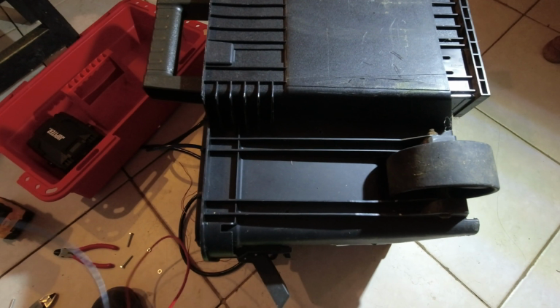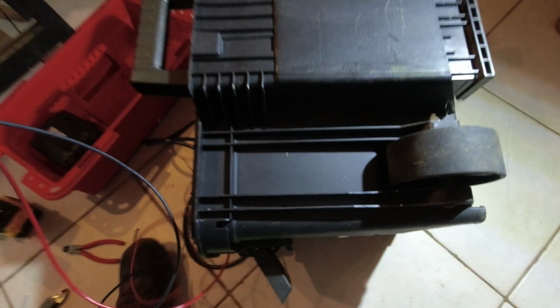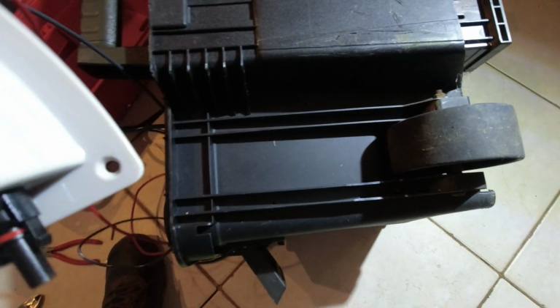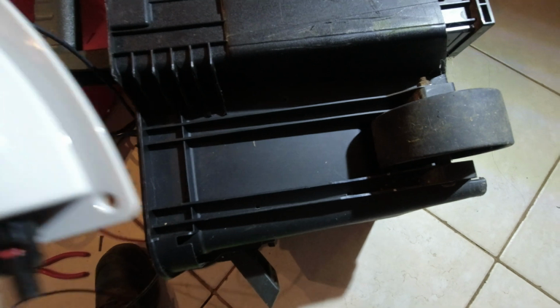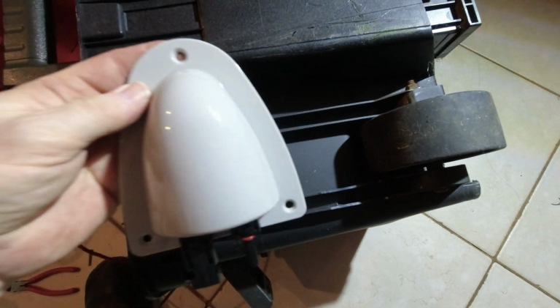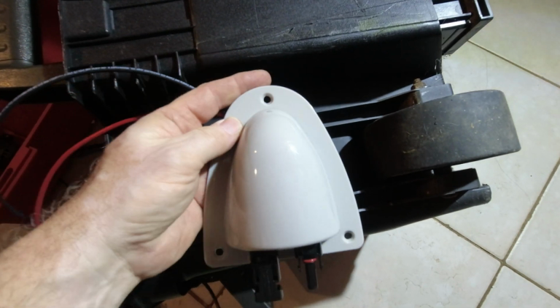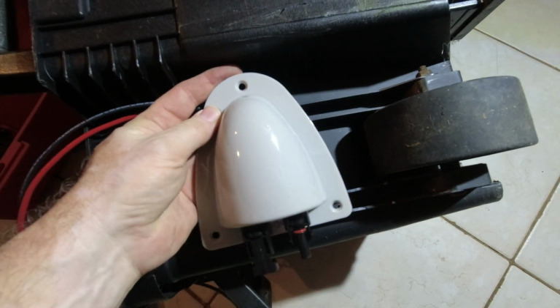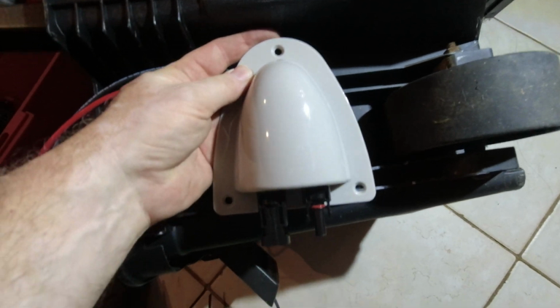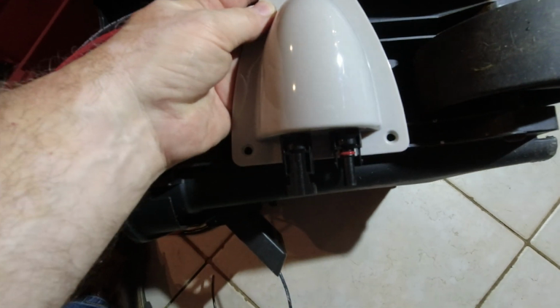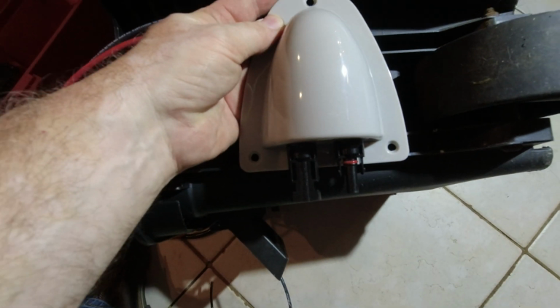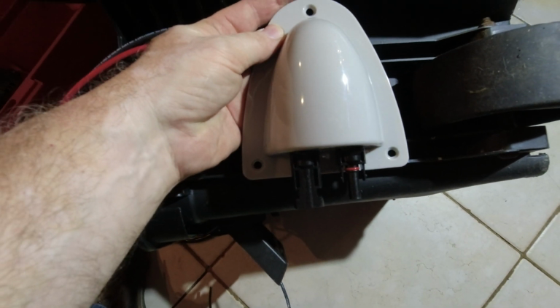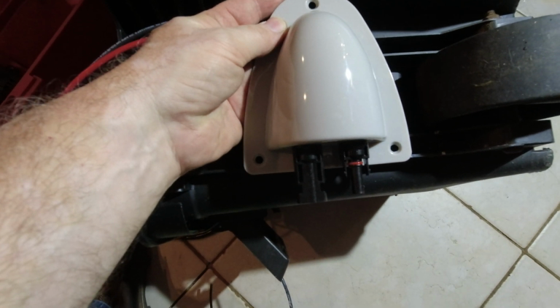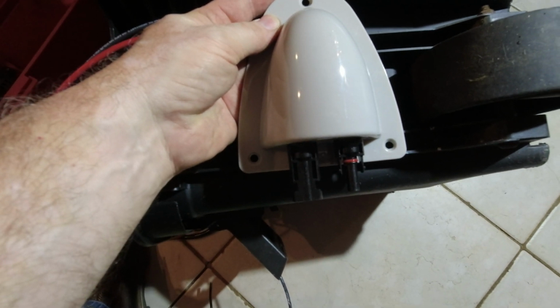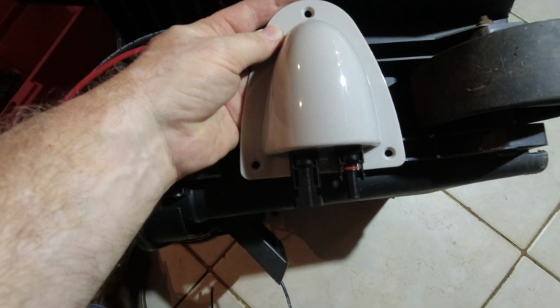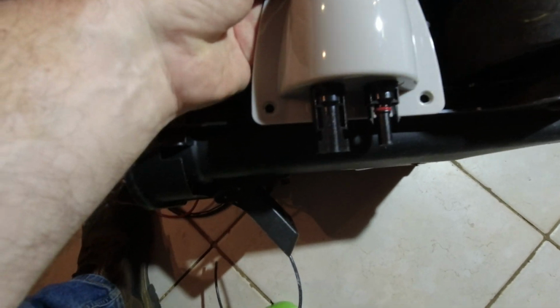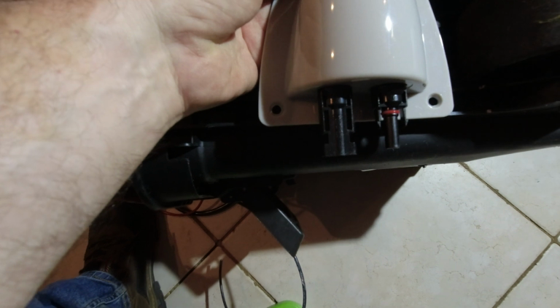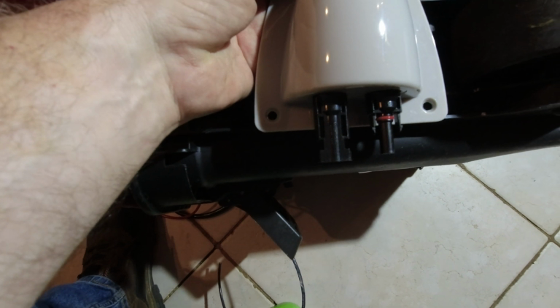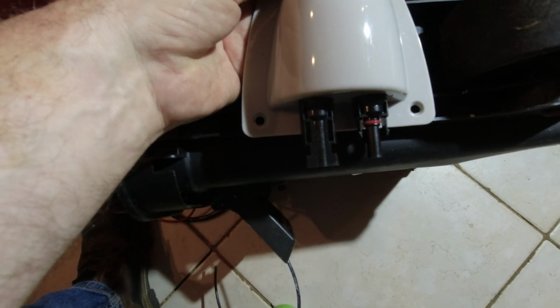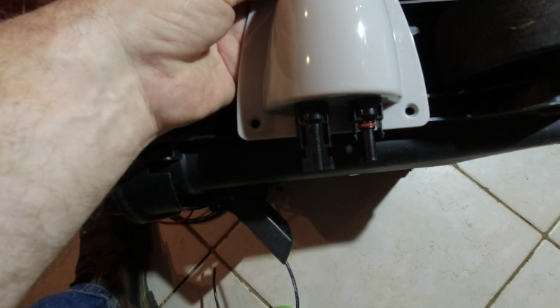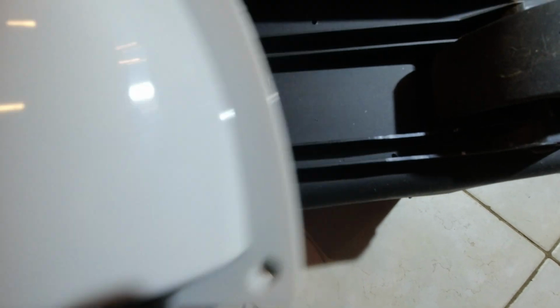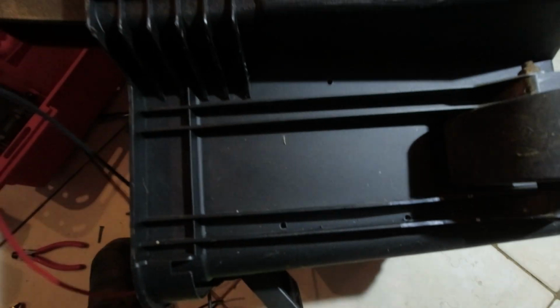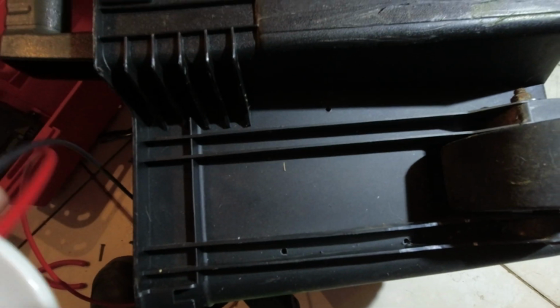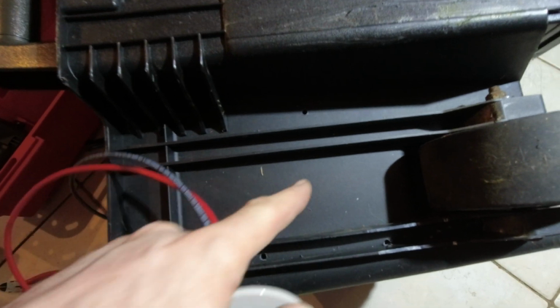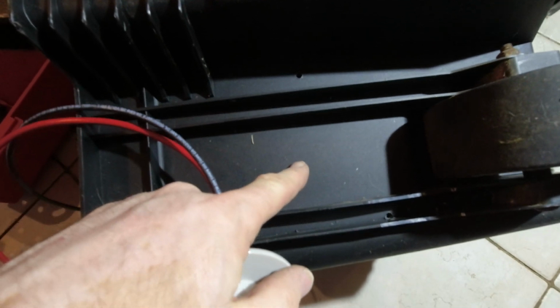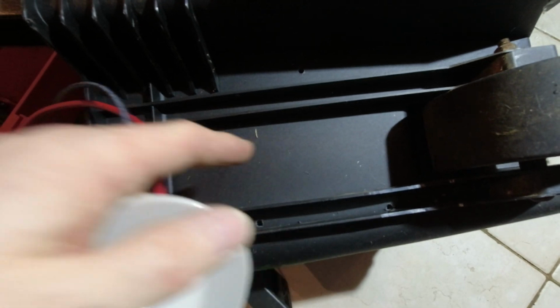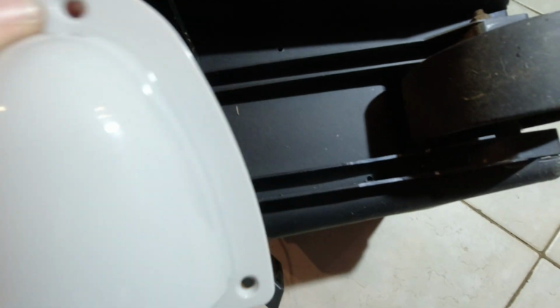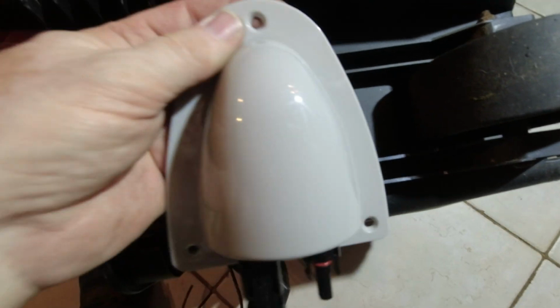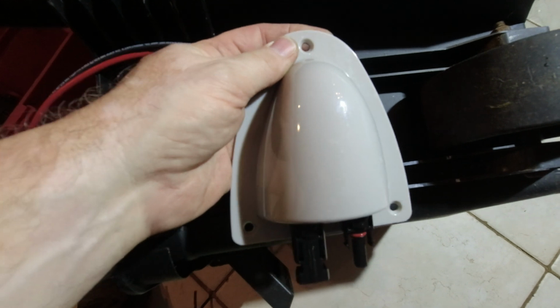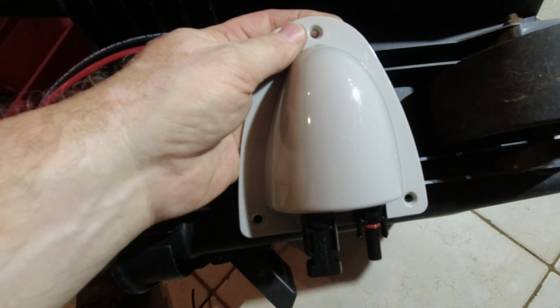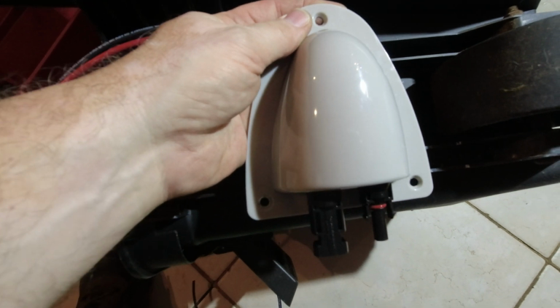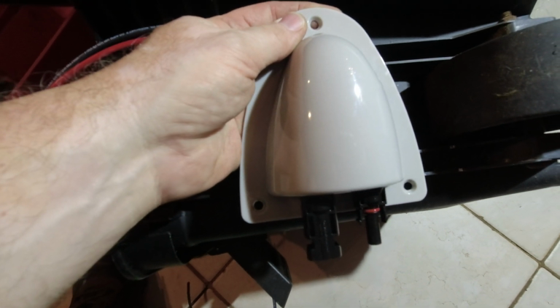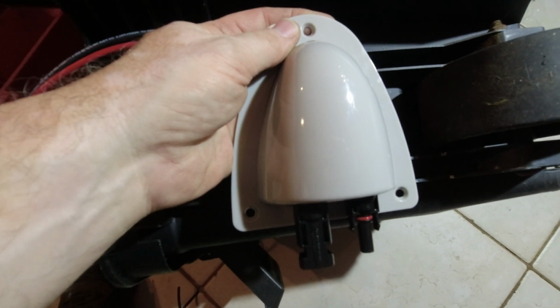This is where we're going to have our solar input come in. We've got our MC4 connectors right there. We're going to screw this down, drill a hole right here, run the wires through, and that will hook to our charge controller.